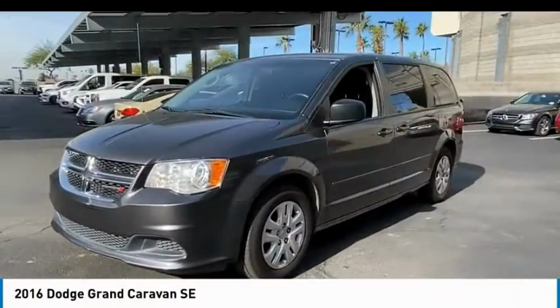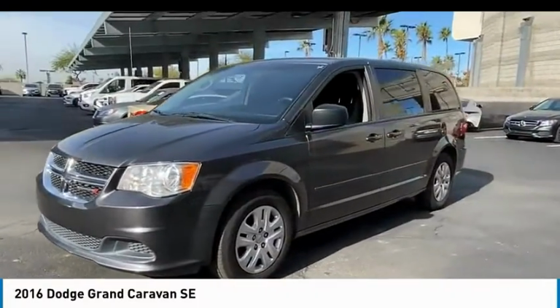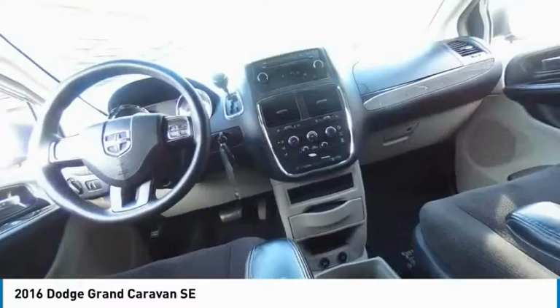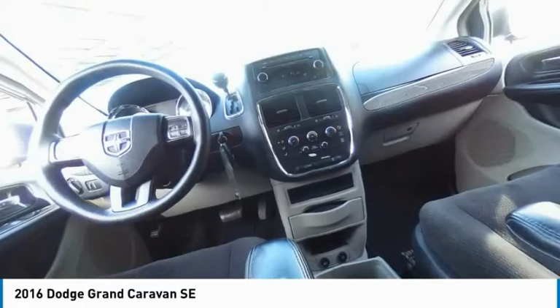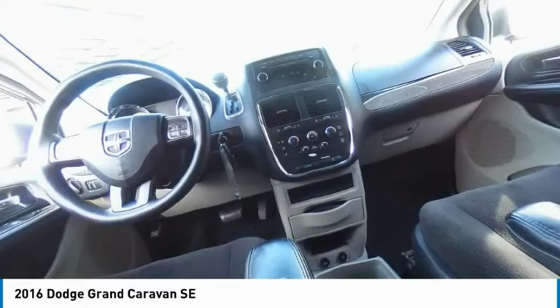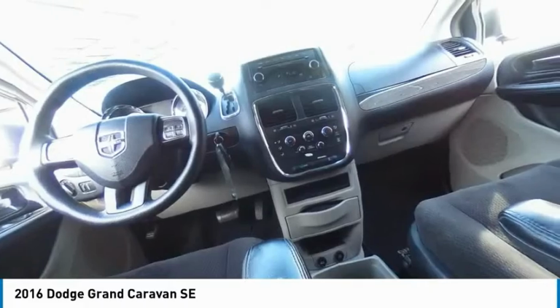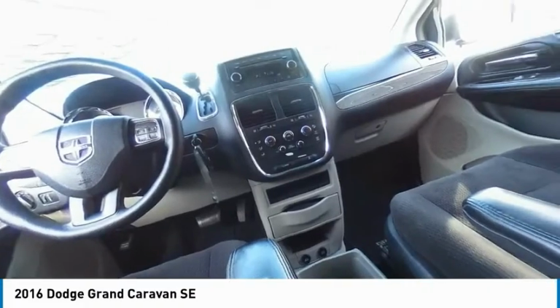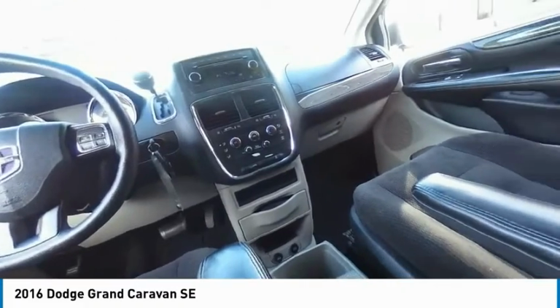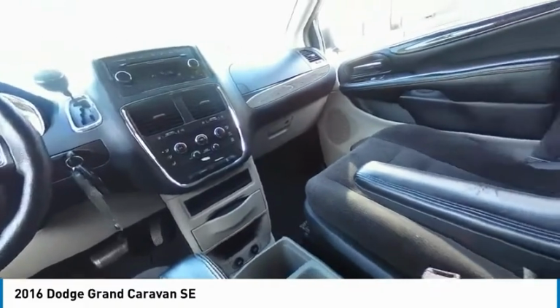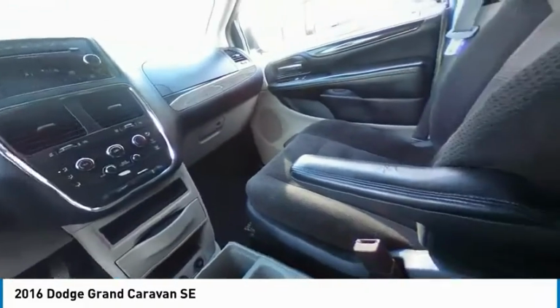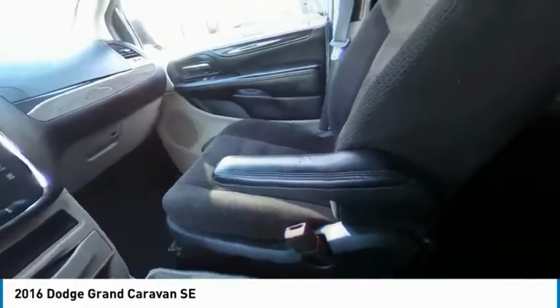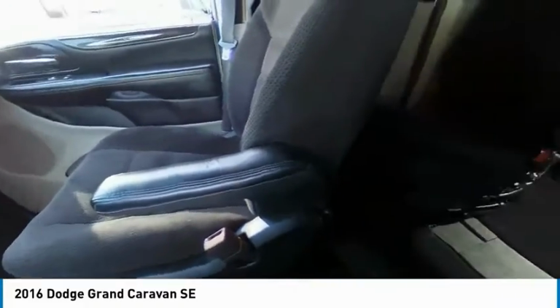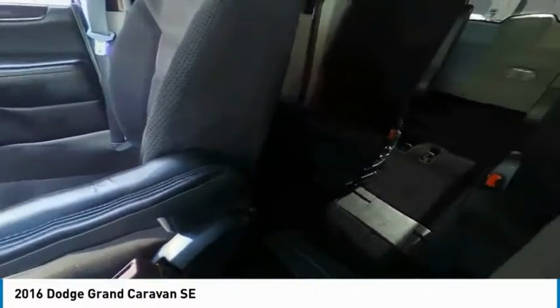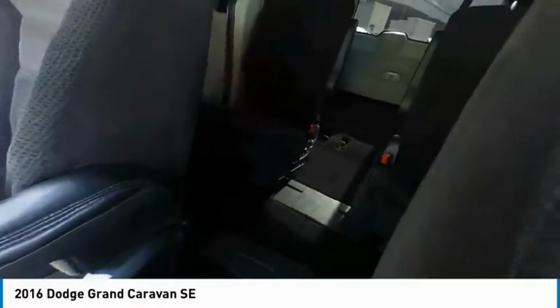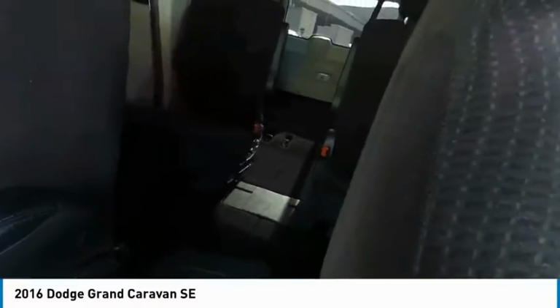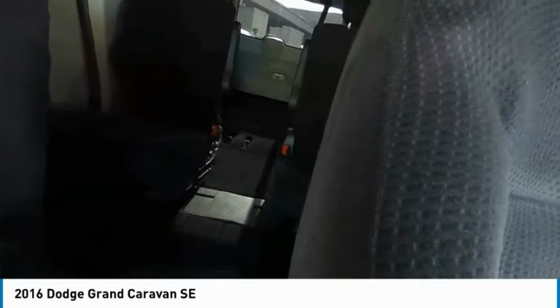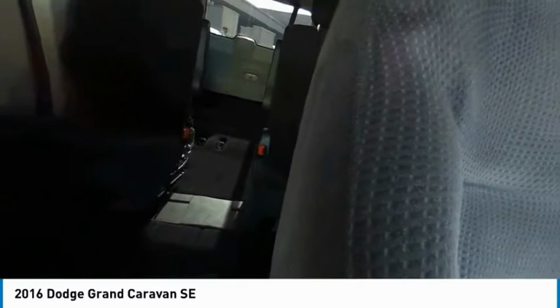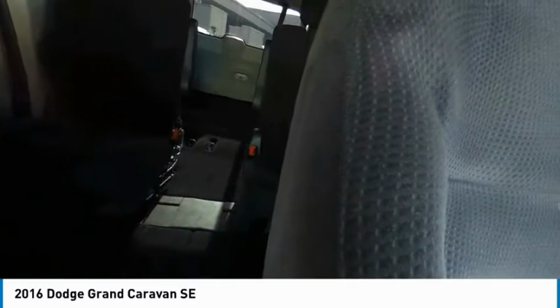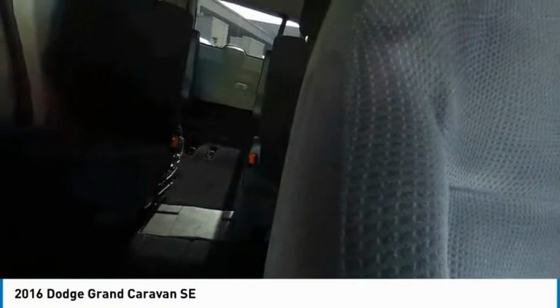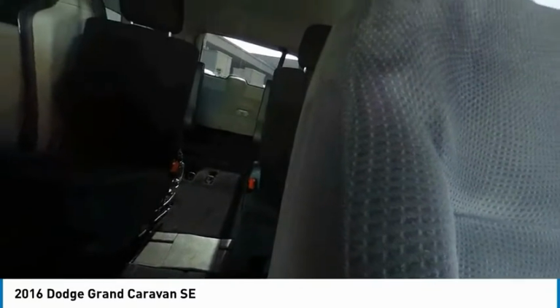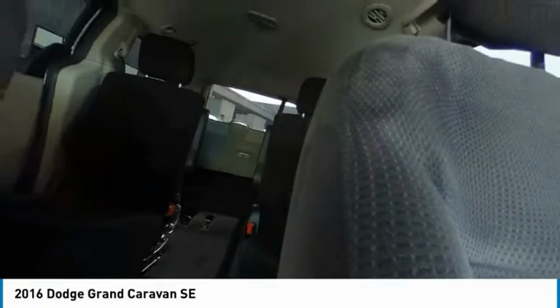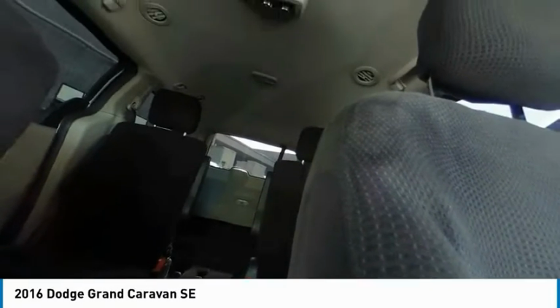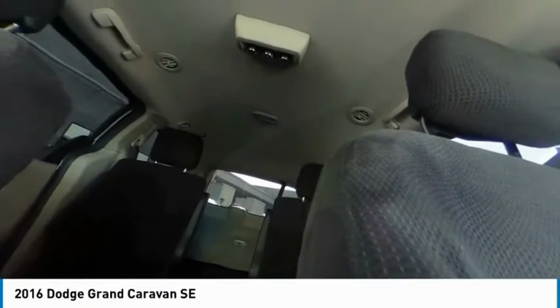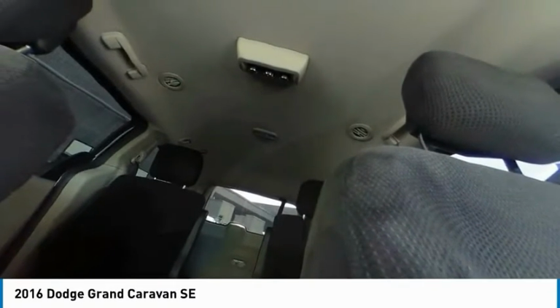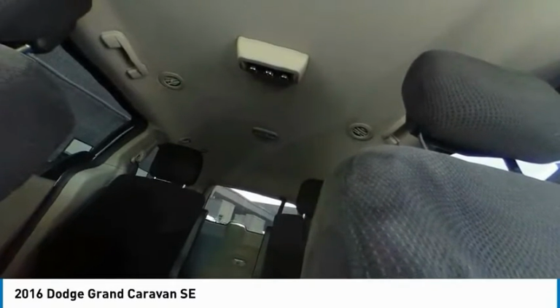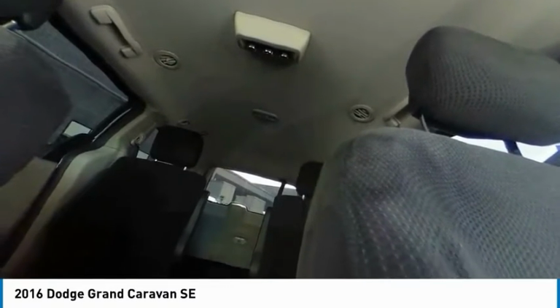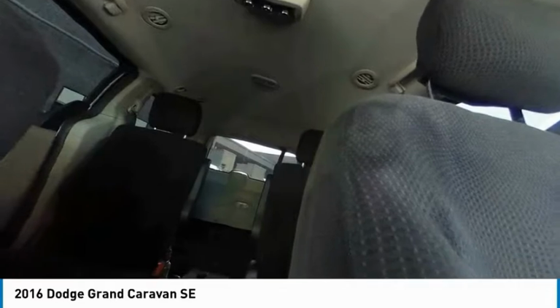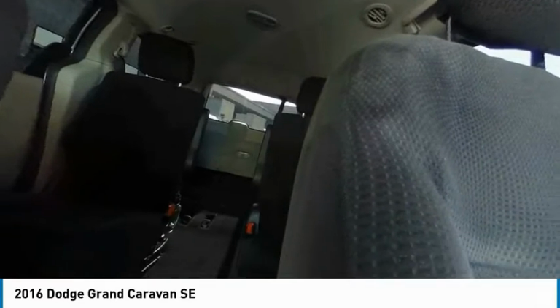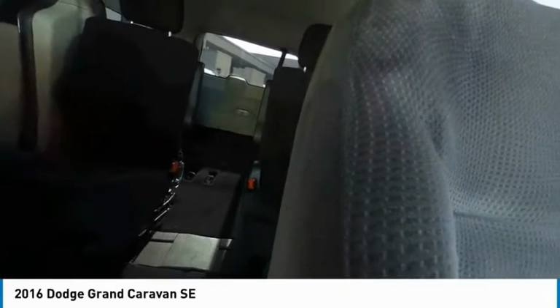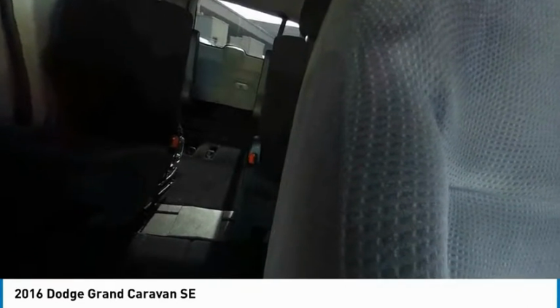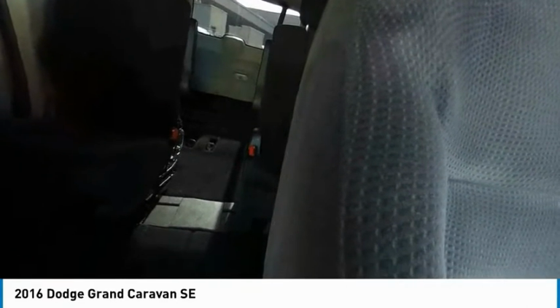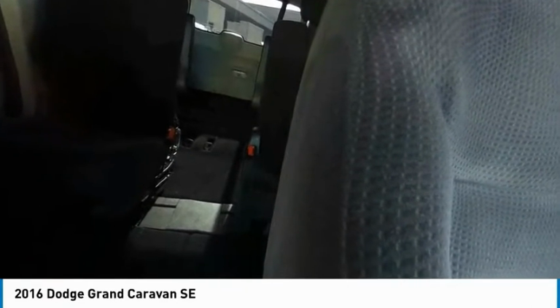Here are some of this vehicle's great options: tire pressure monitor, heated mirrors, rear spoiler, brake assist, traction control, stability control, daytime running lights, engine immobilizer, wheel covers, and a fourth passenger door.